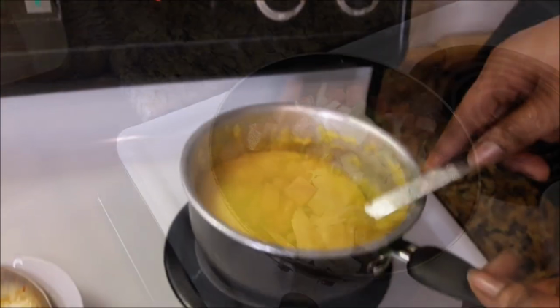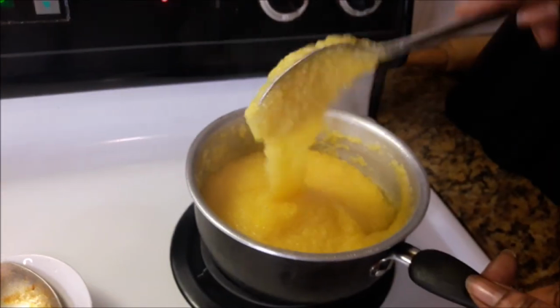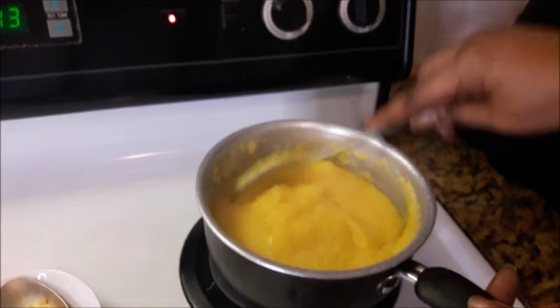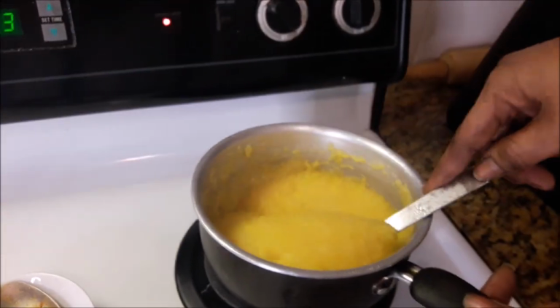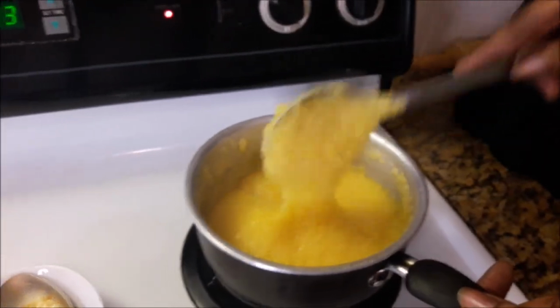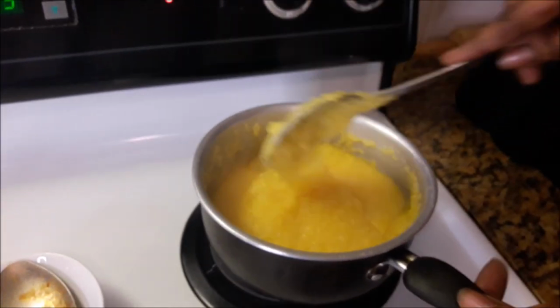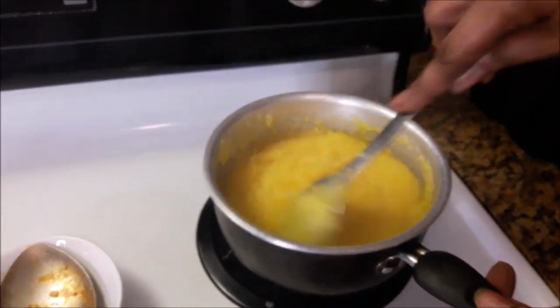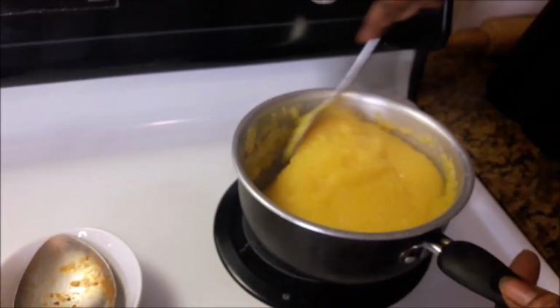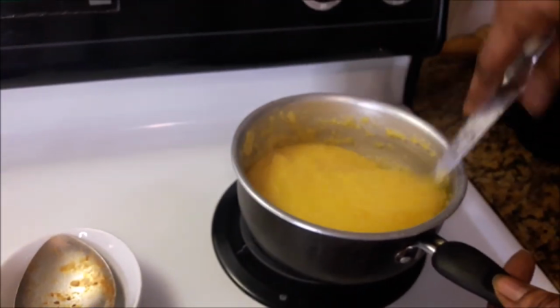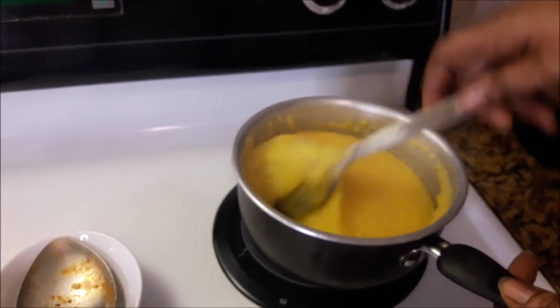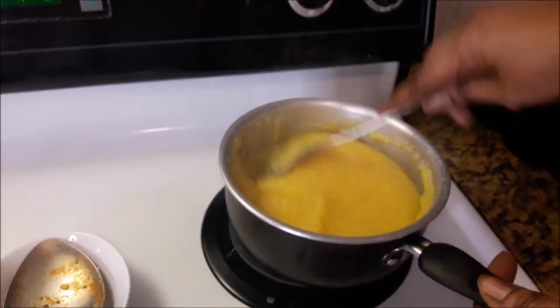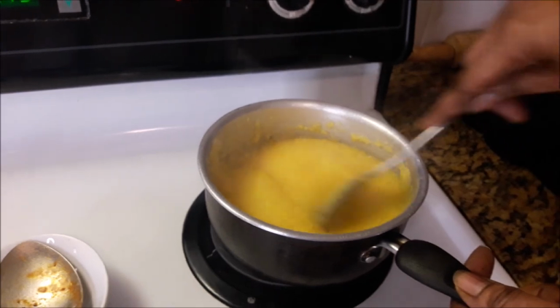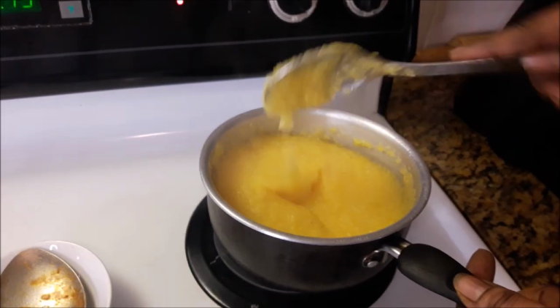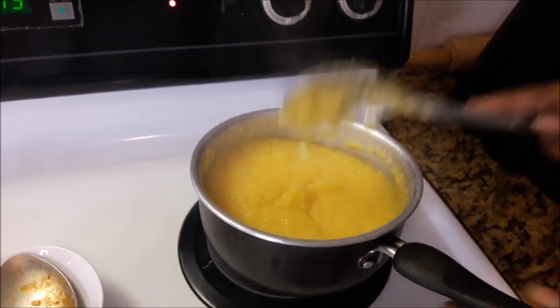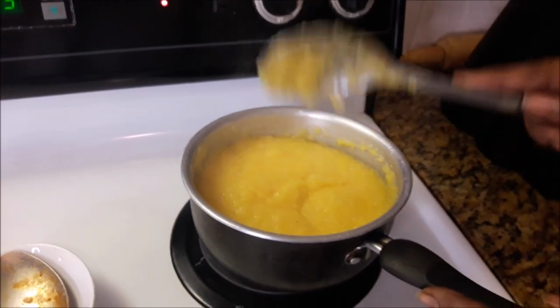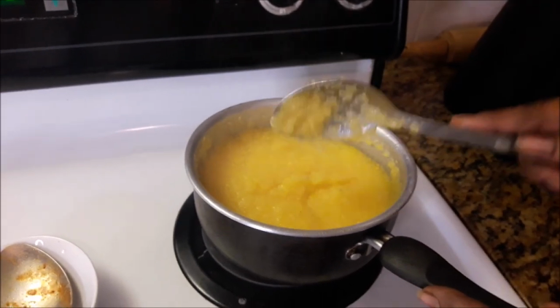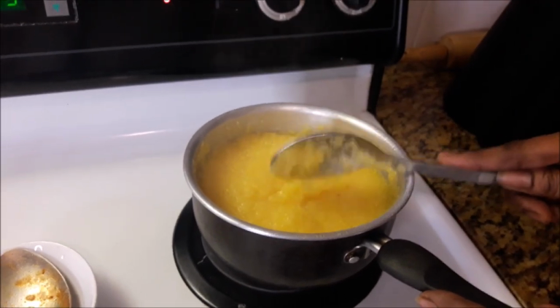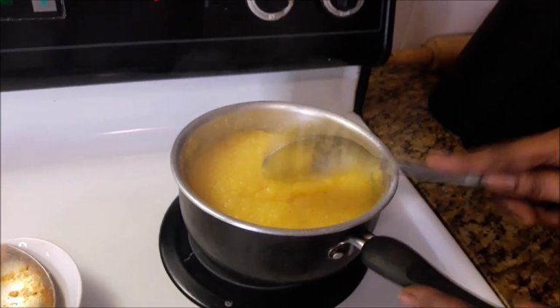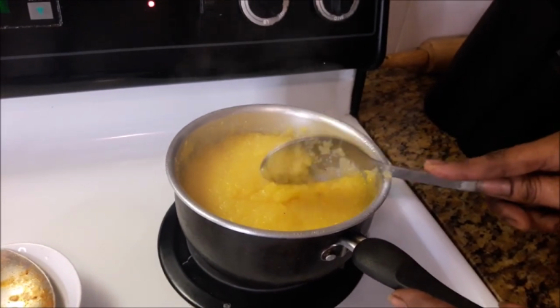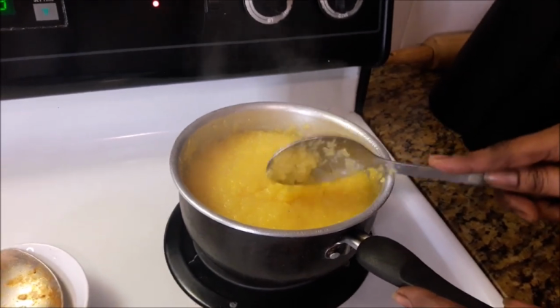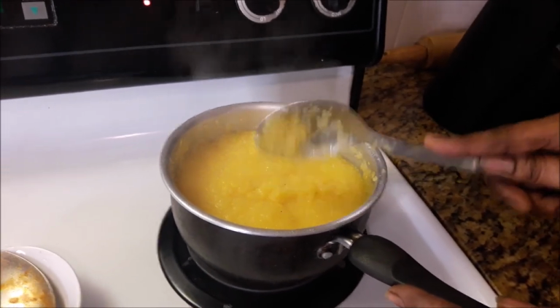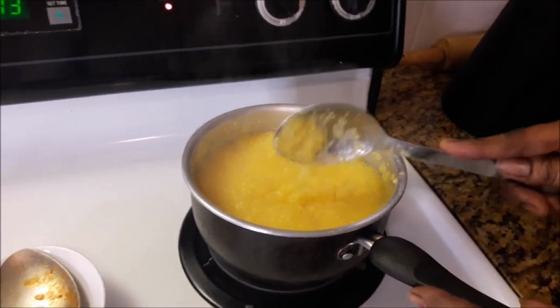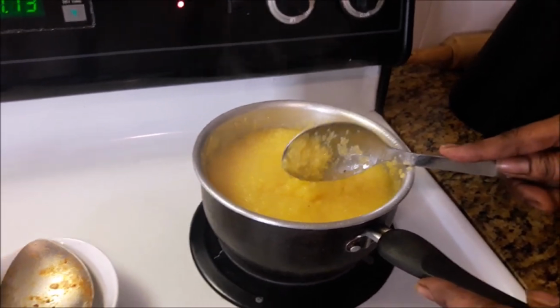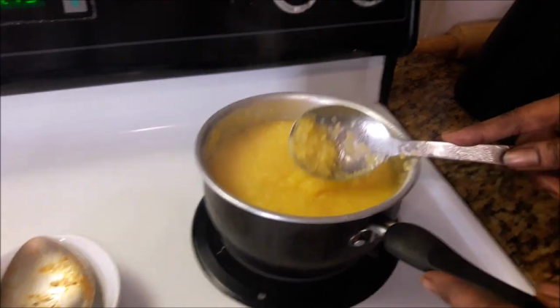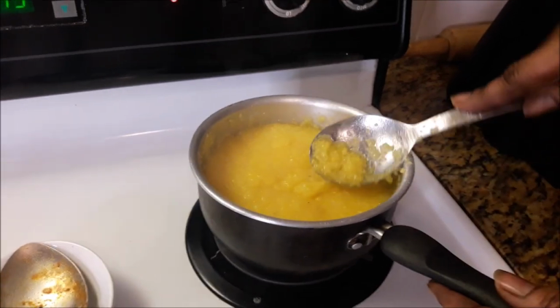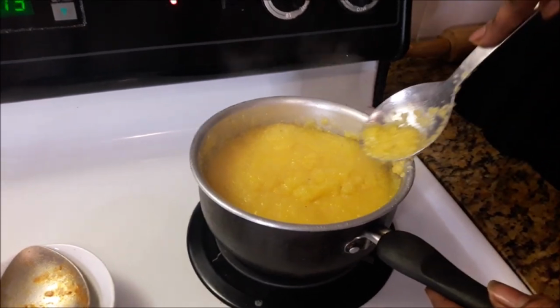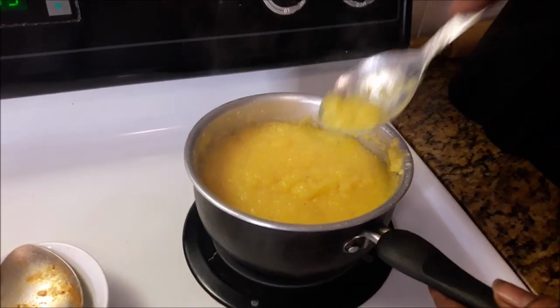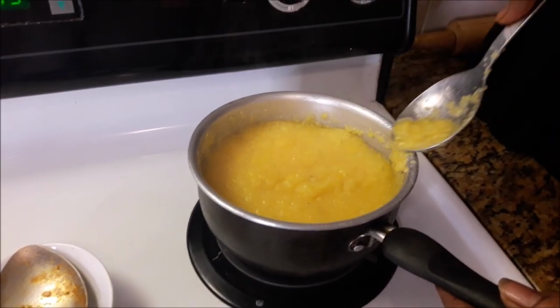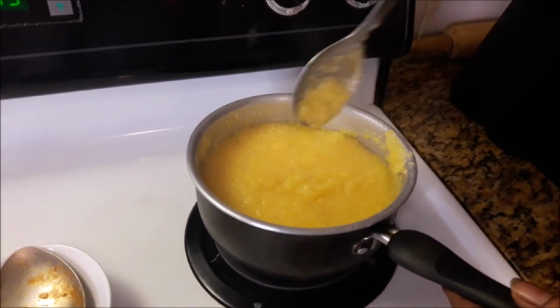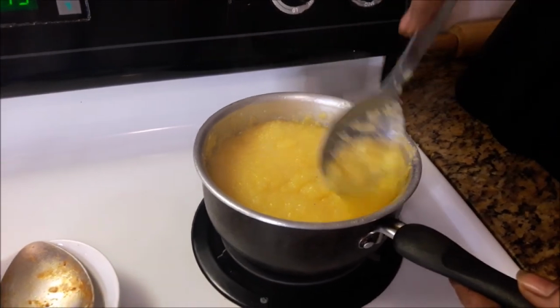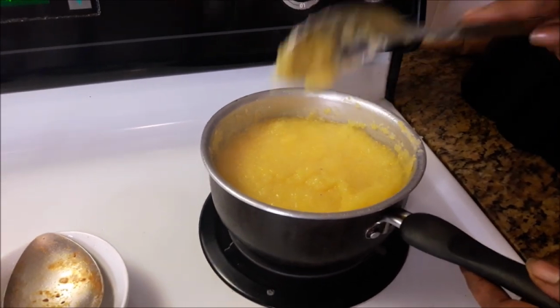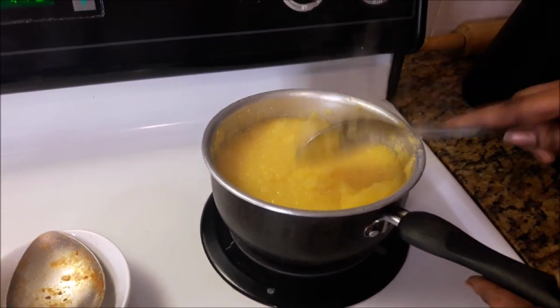Now this is my grits — I'm giving it its first stir after putting it in the pot. It's looking like good yellow grits, excellent. It's not finished yet though.